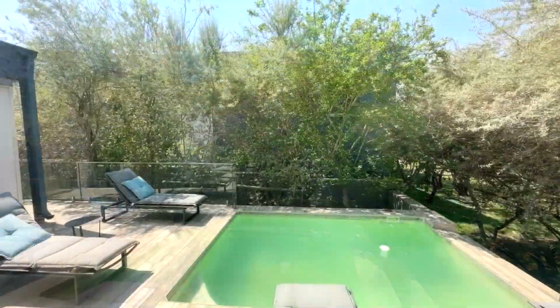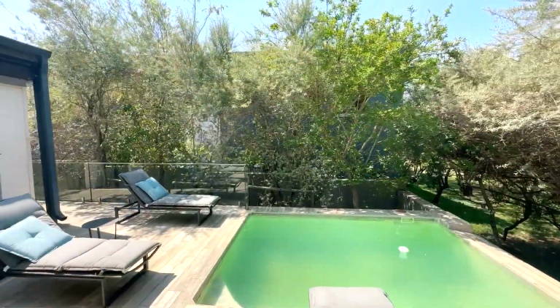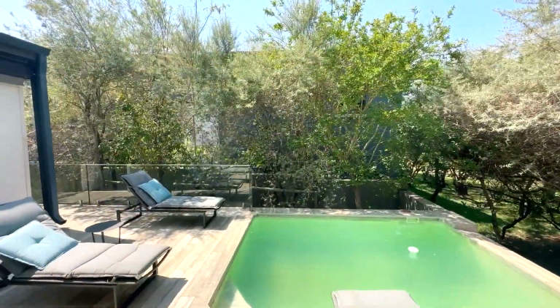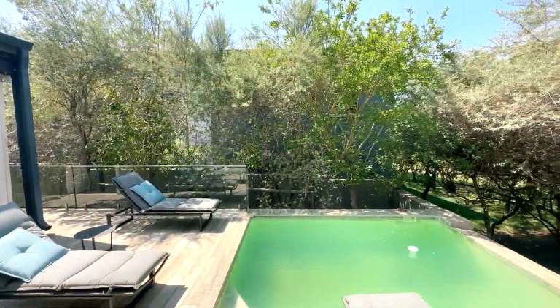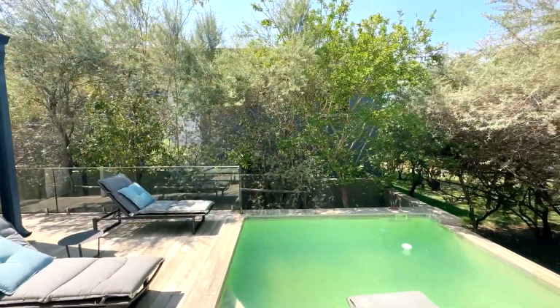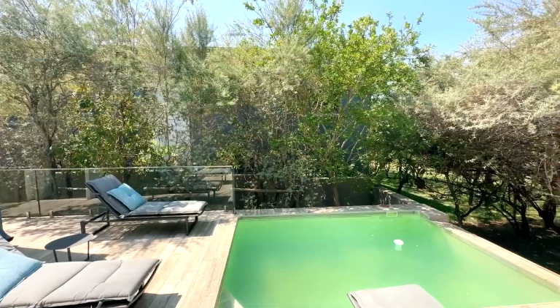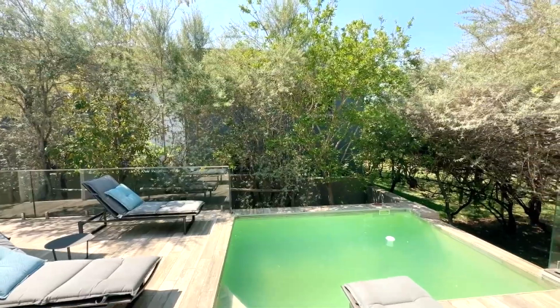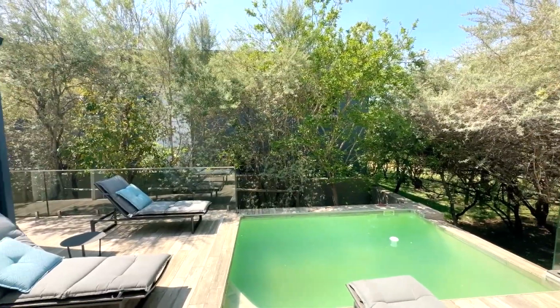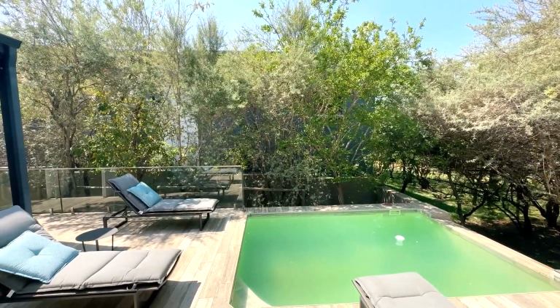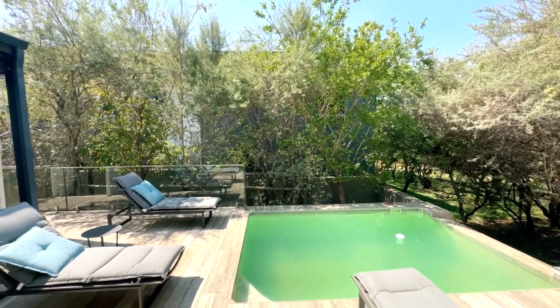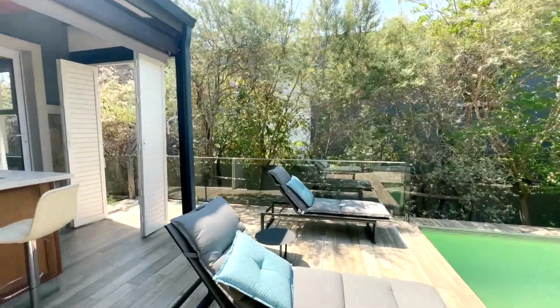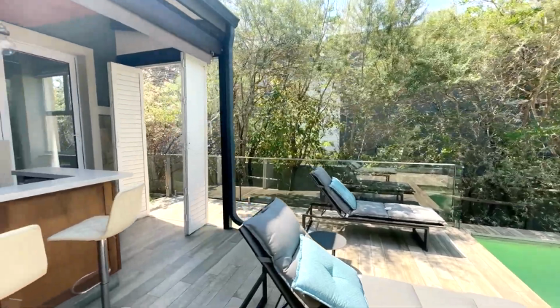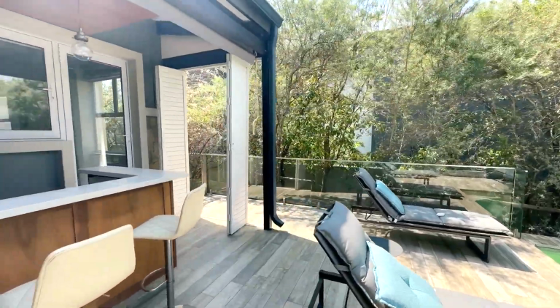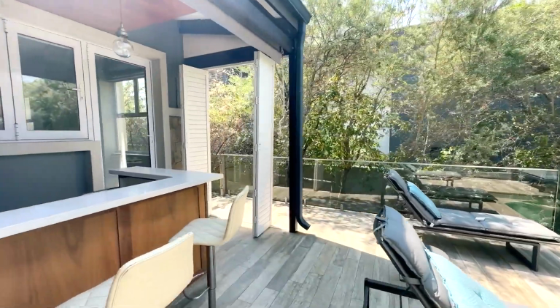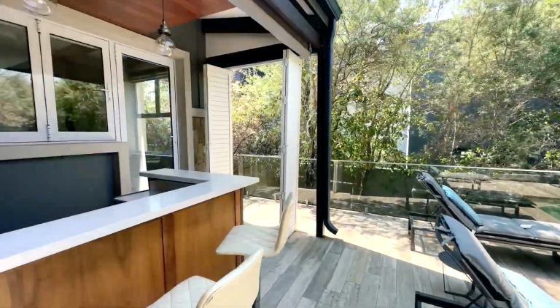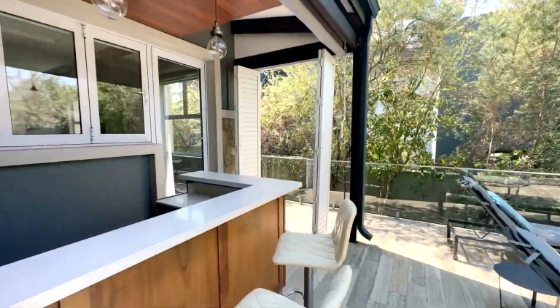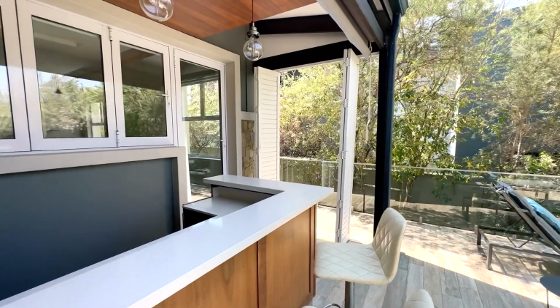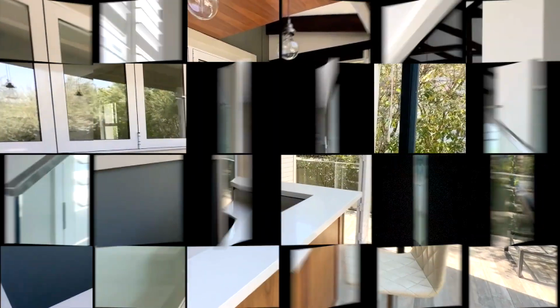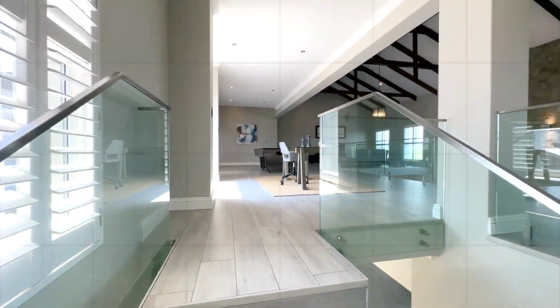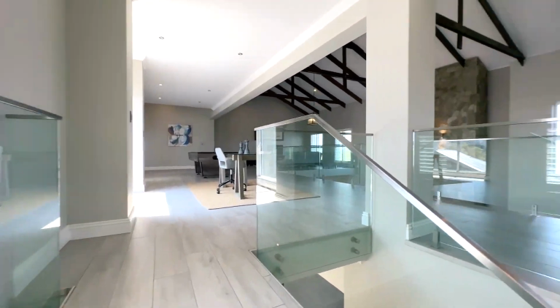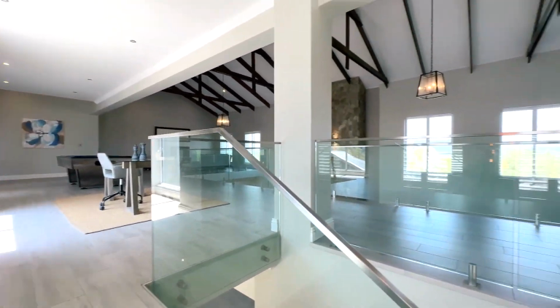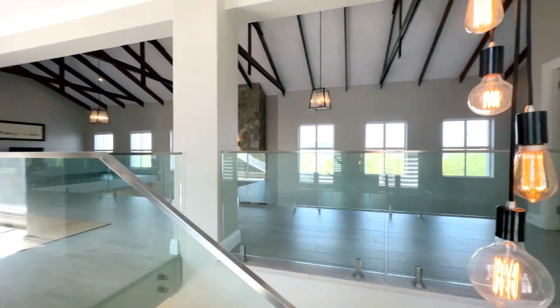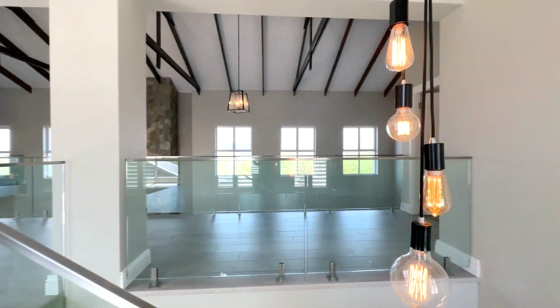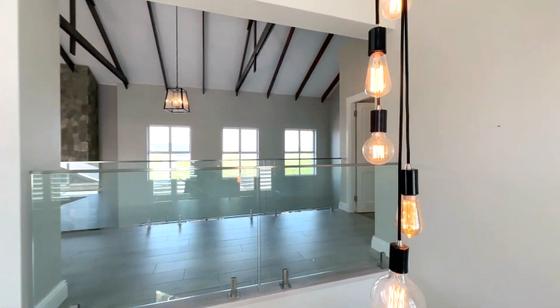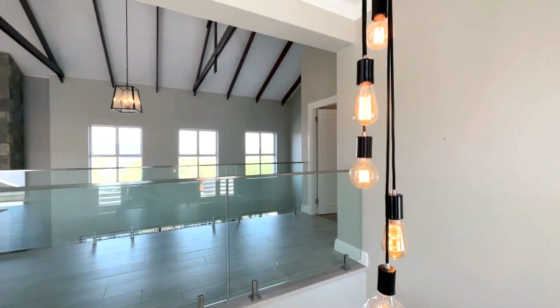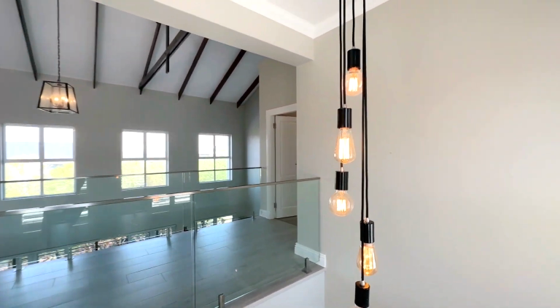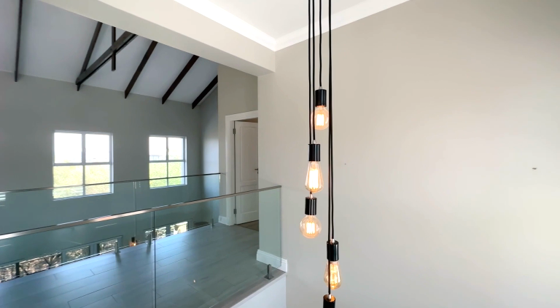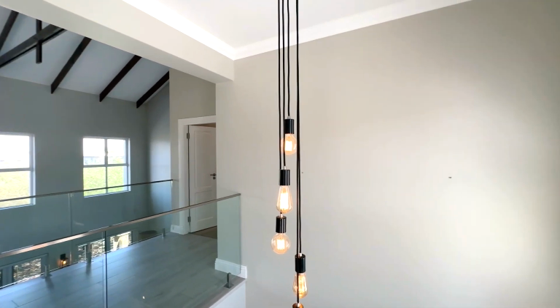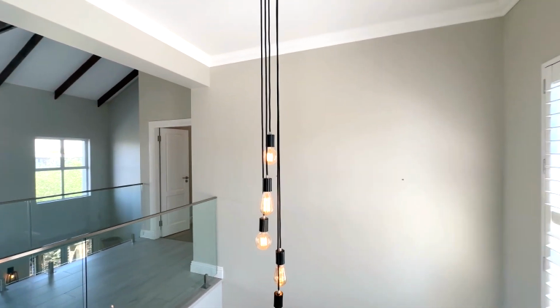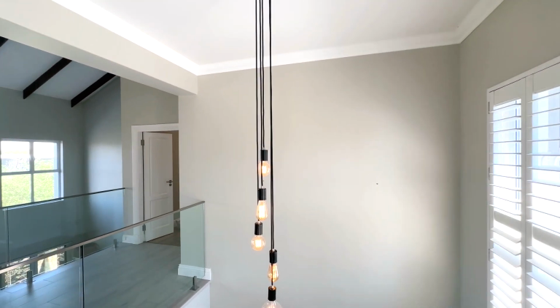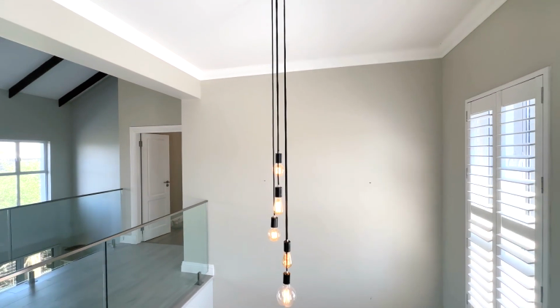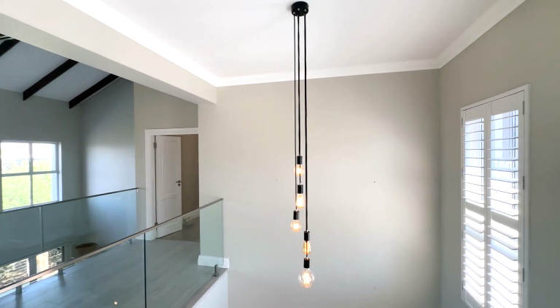Stain City is a sprawling residential and lifestyle estate unlike any other. Nestled in the heart of South Africa's bustling Gauteng province, this remarkable development offers a unique blend of urban luxury and natural serenity.